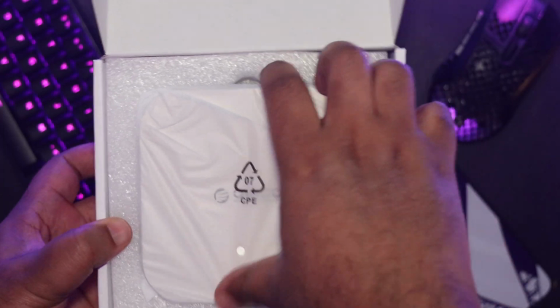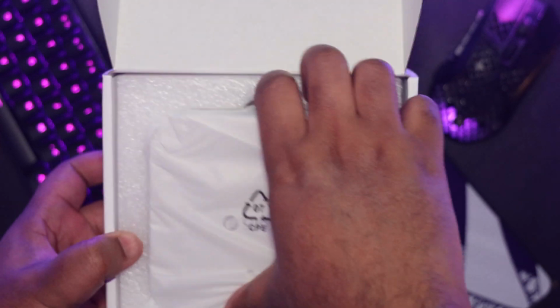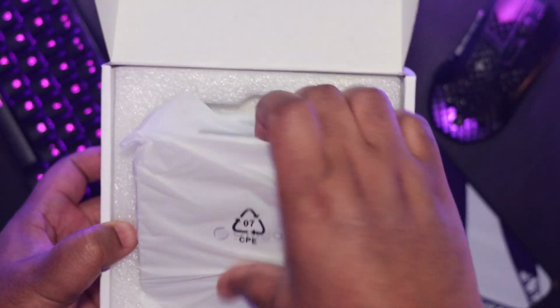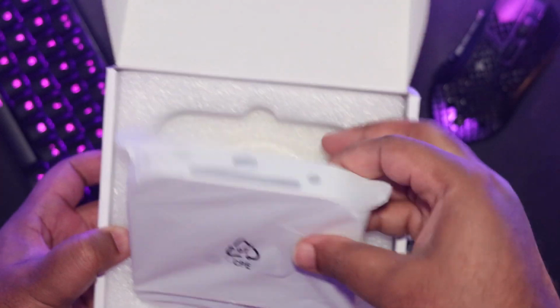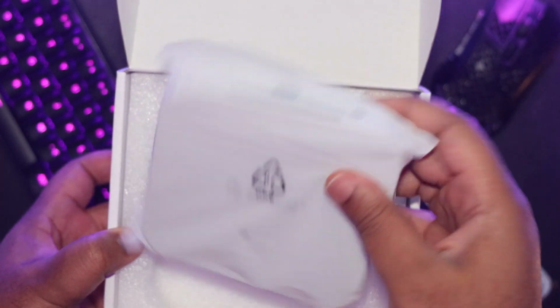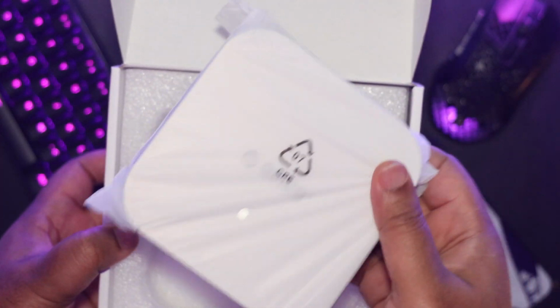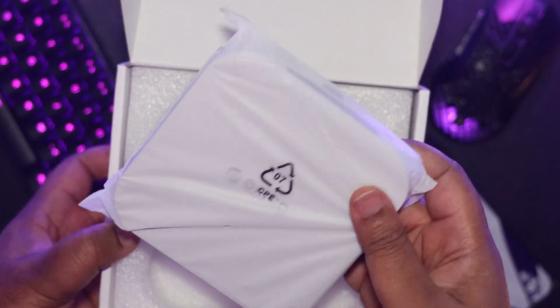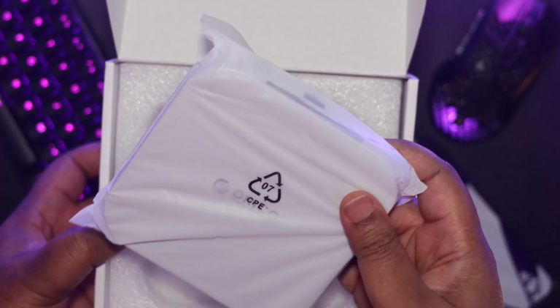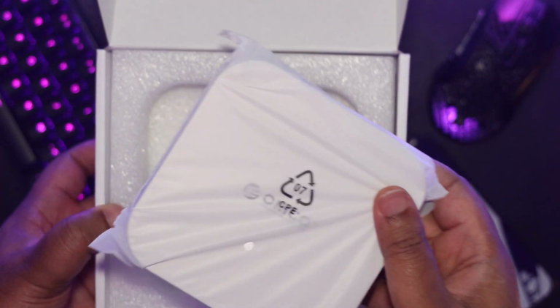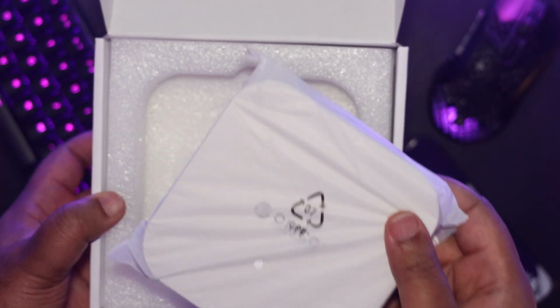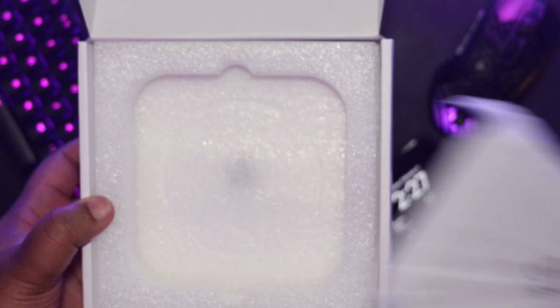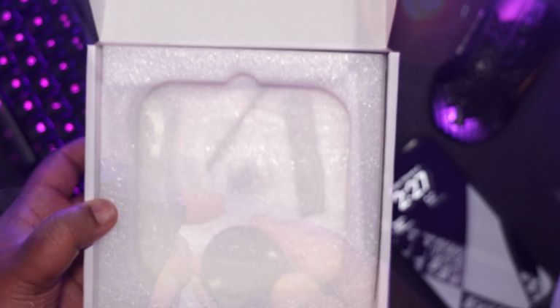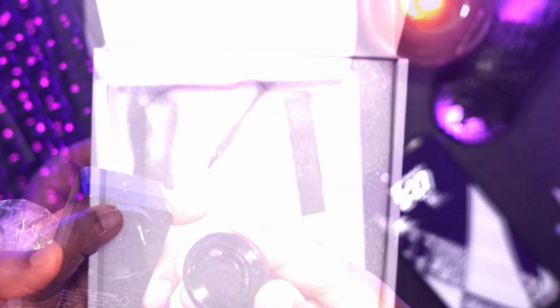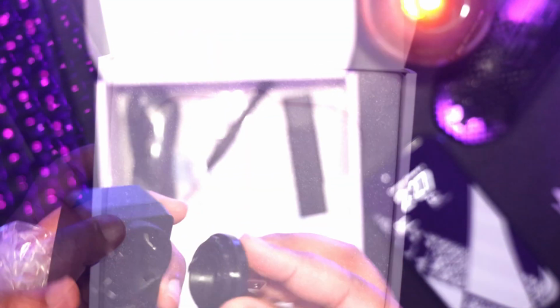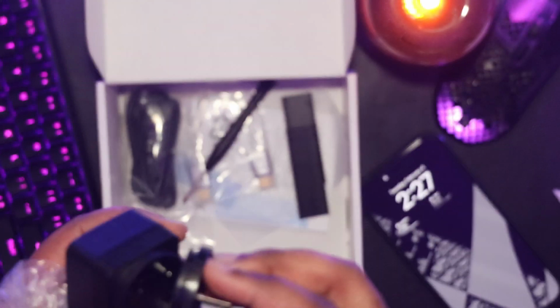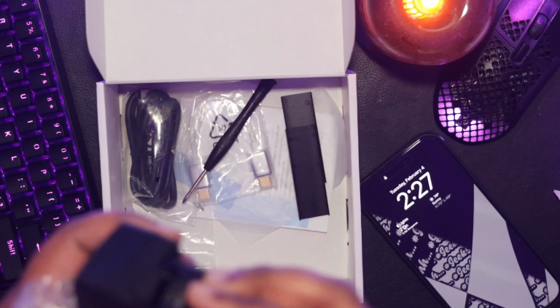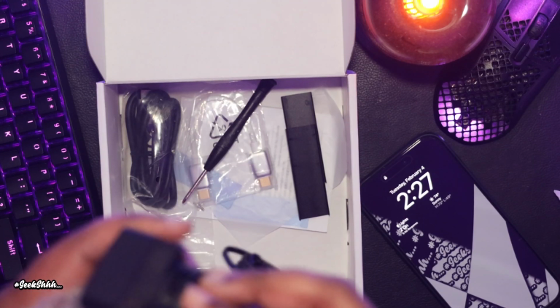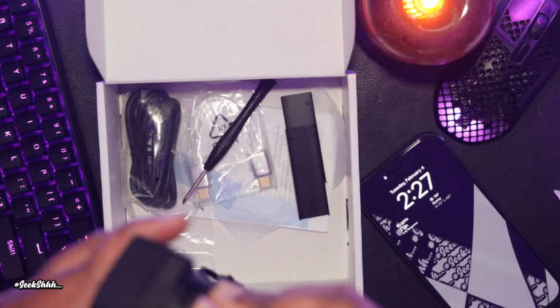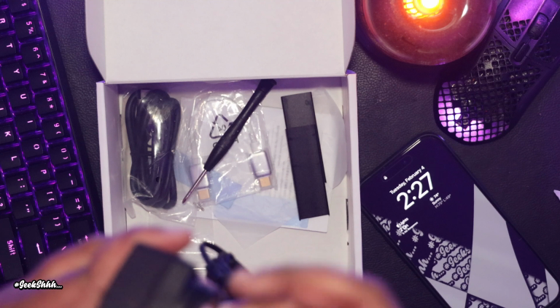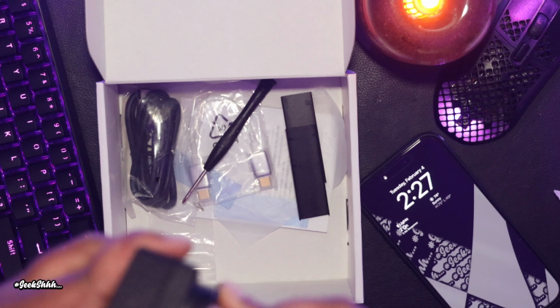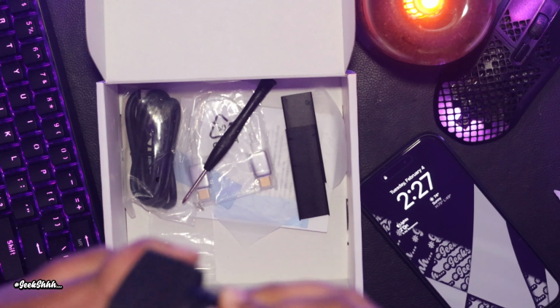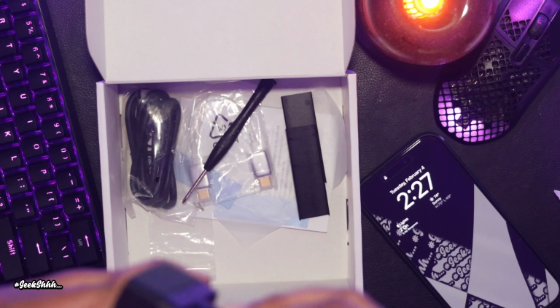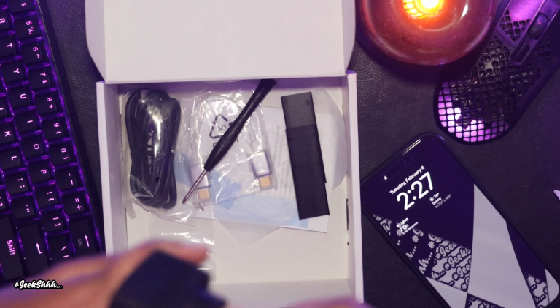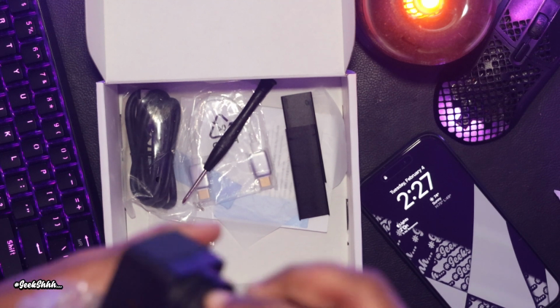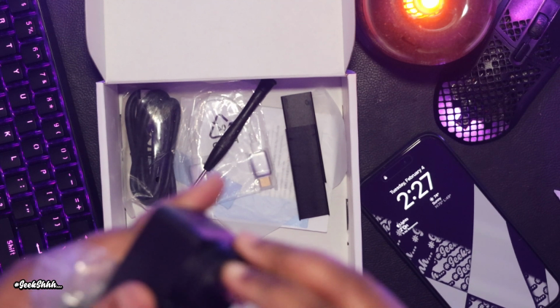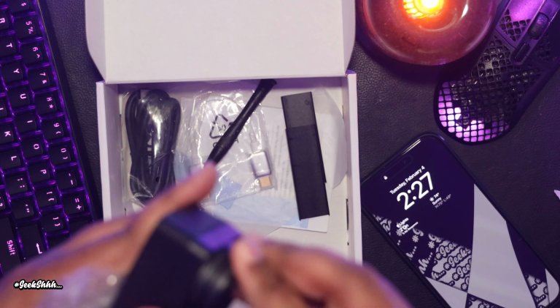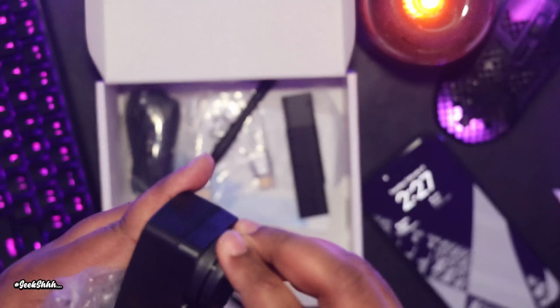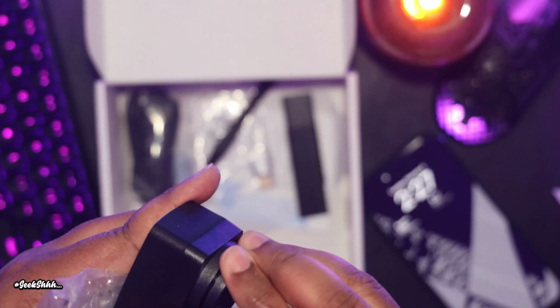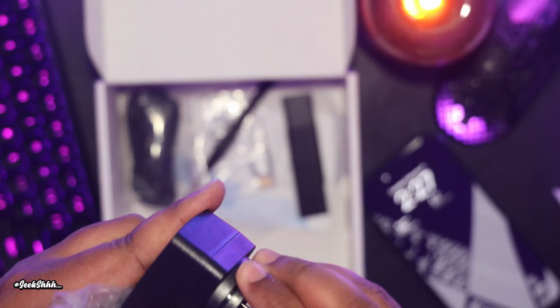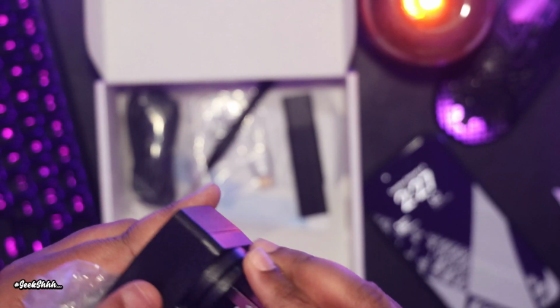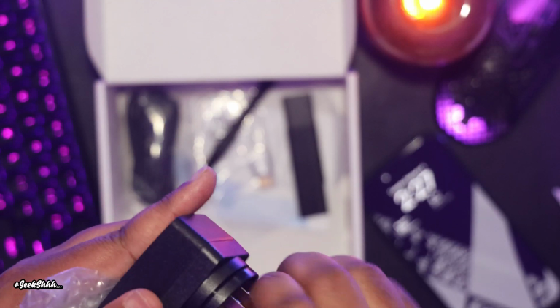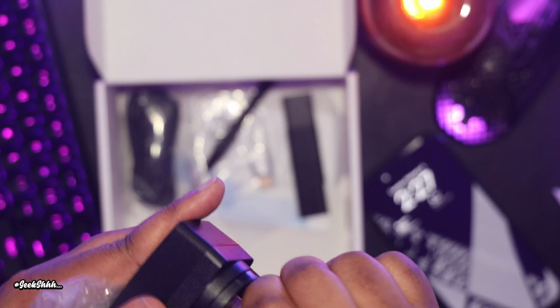So in the box you get the Mini Link, your adapter for whichever country you're in, as well as the power brick. During testing I did see this pull up to 16 watts at peak and 11.5 watts at idle.